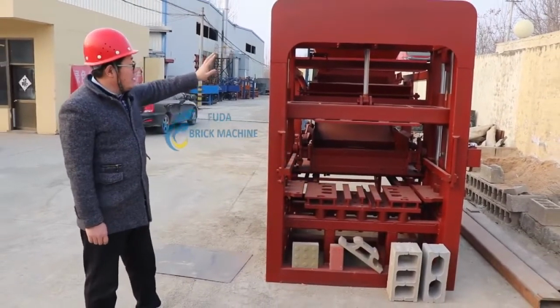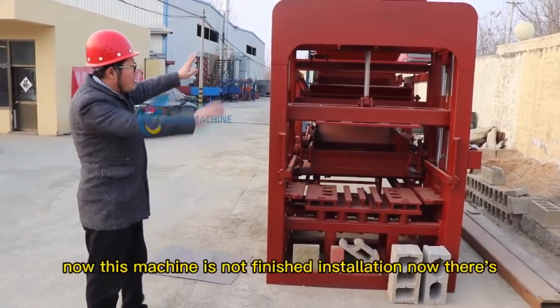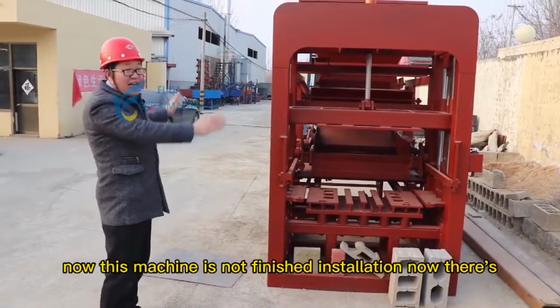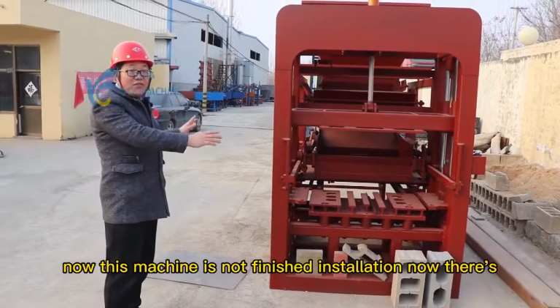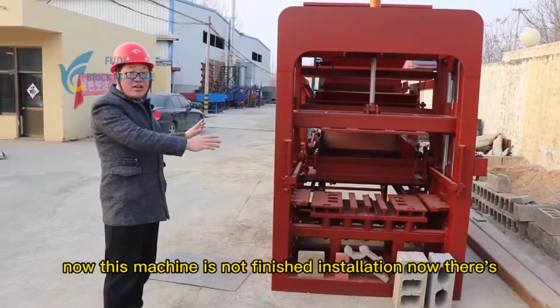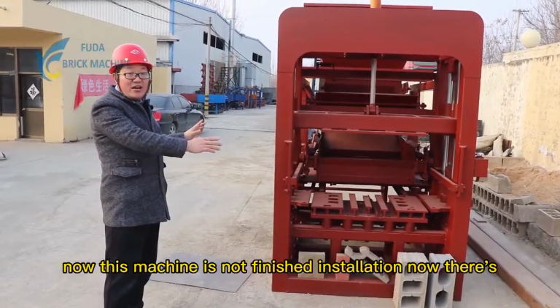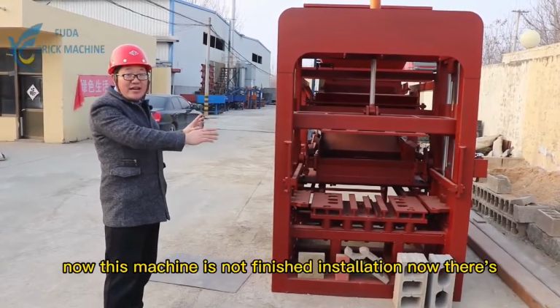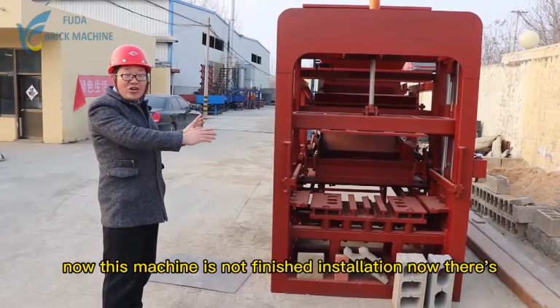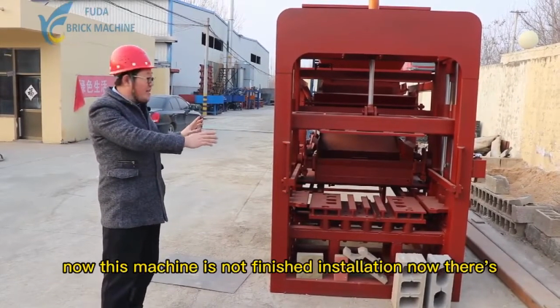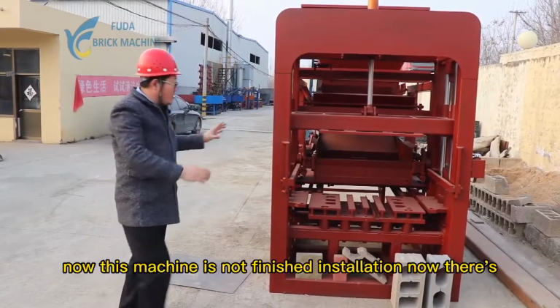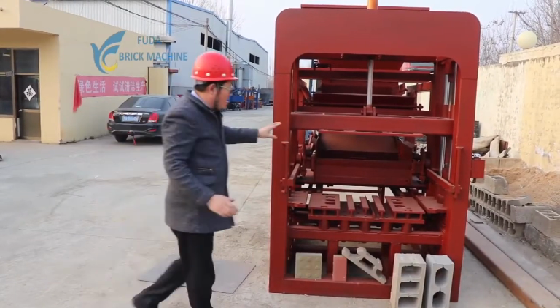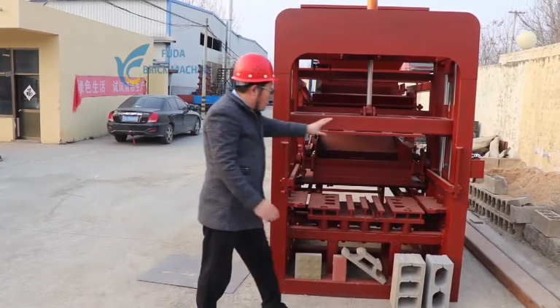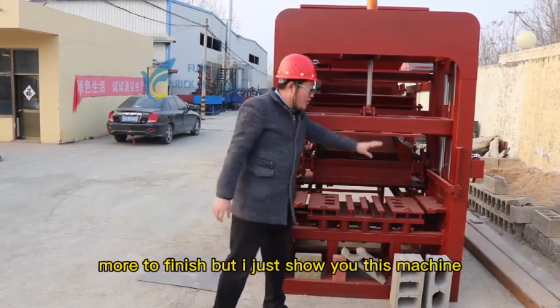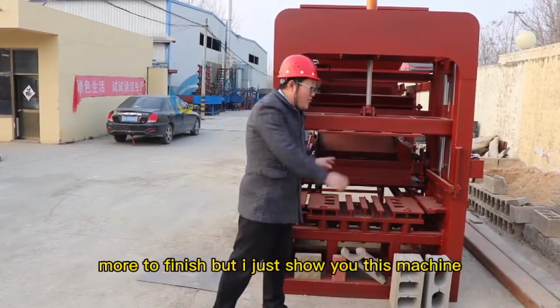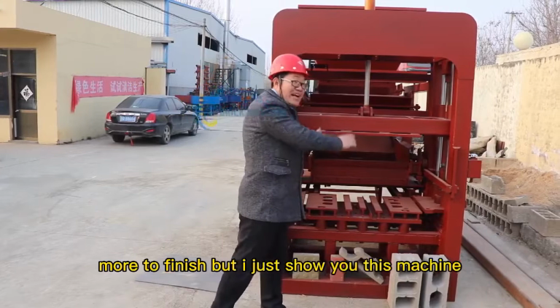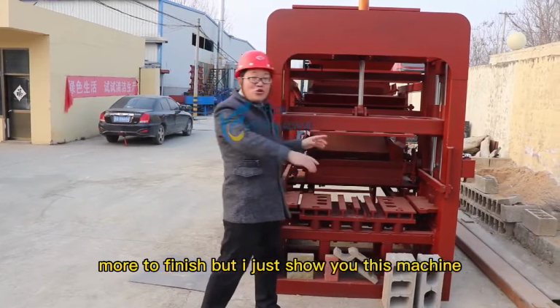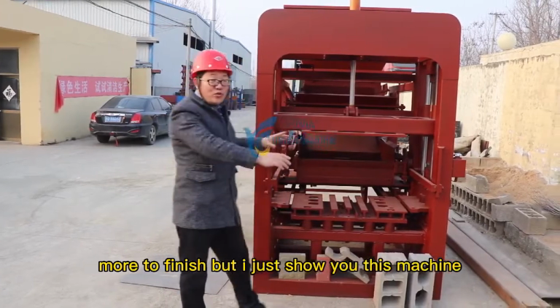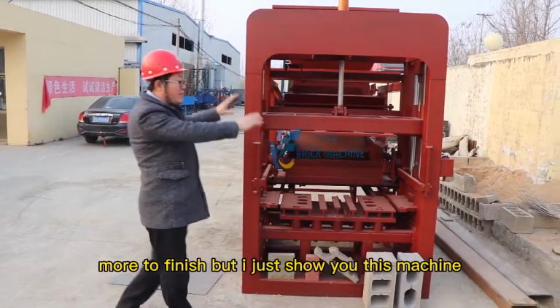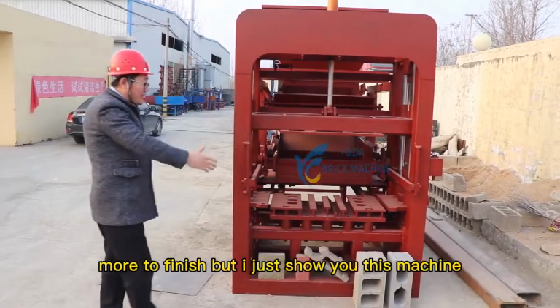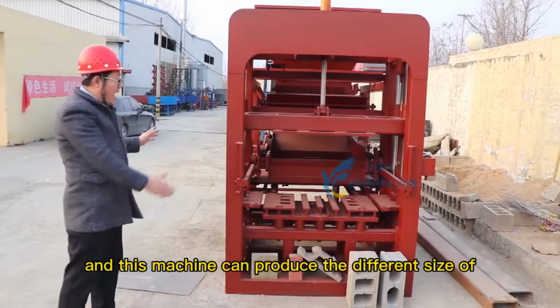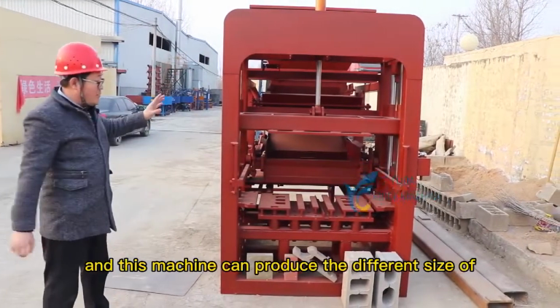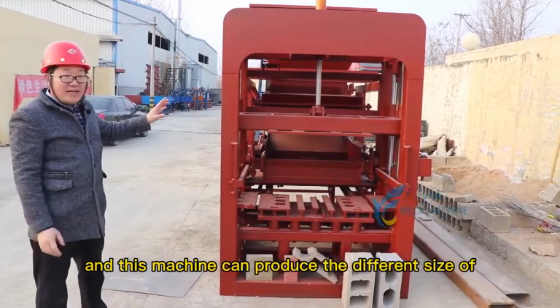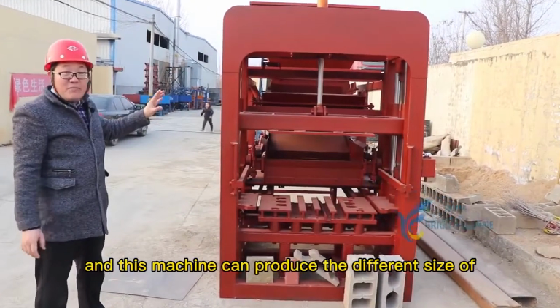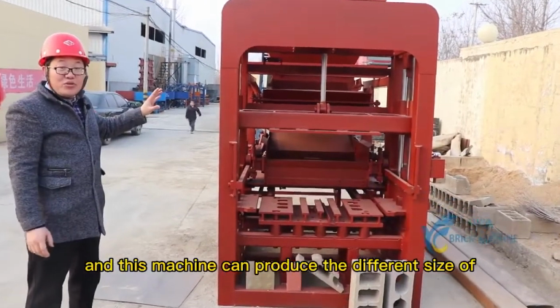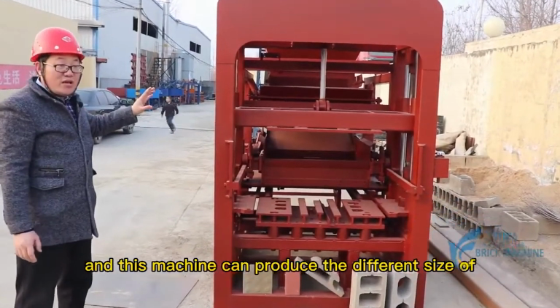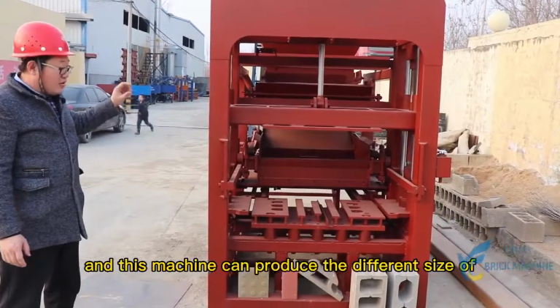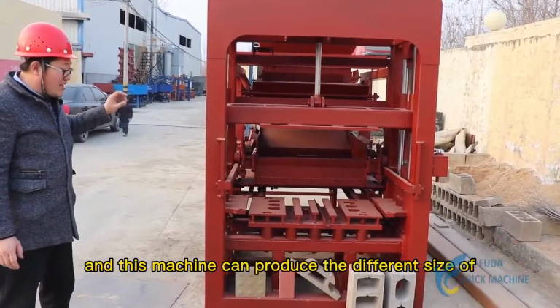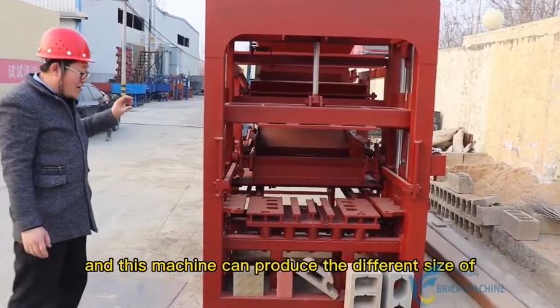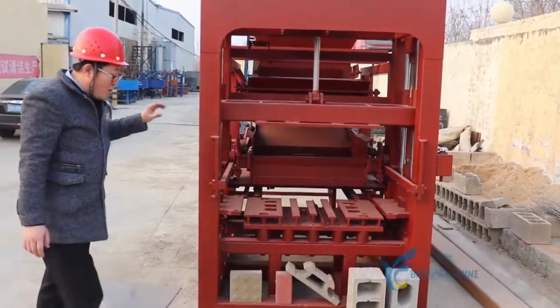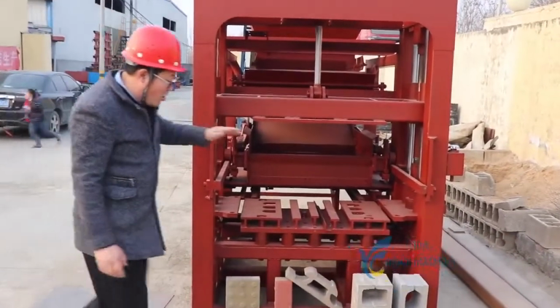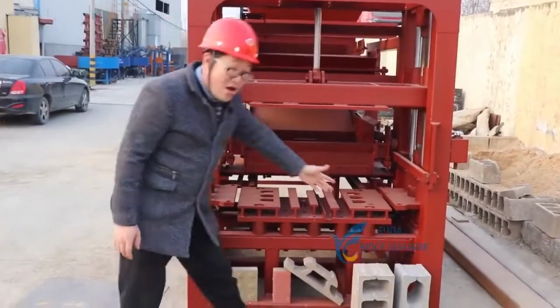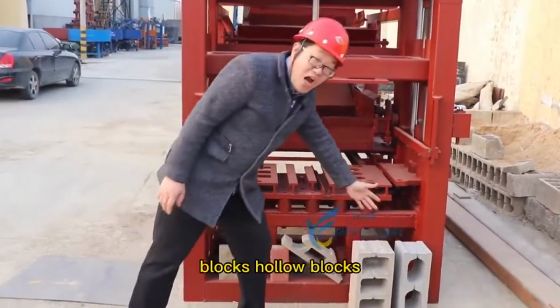Now this machine is not finished in installation, not finished, but I just want to show you this machine. And this machine can produce different sizes of blocks.